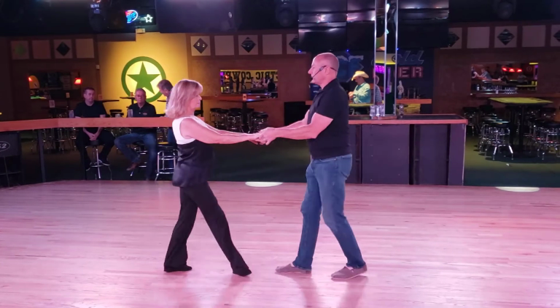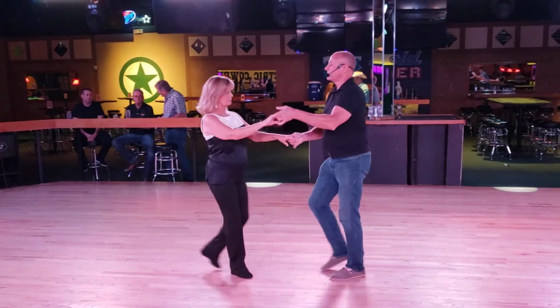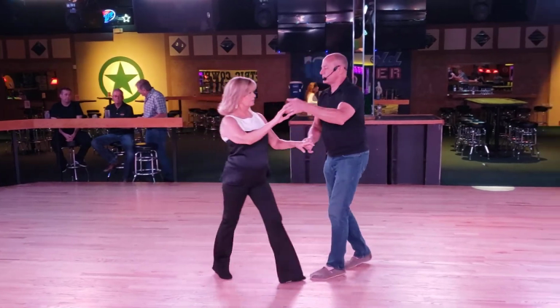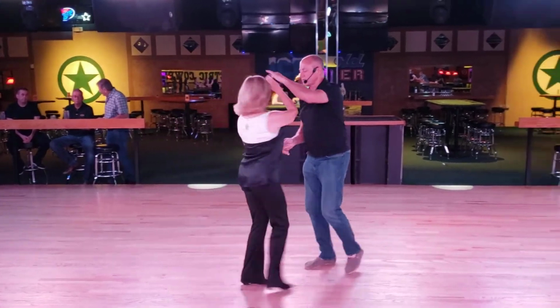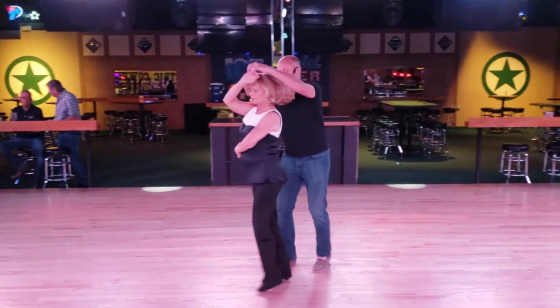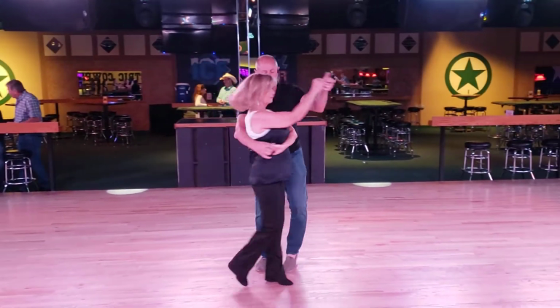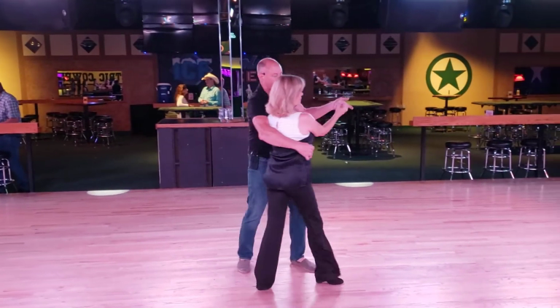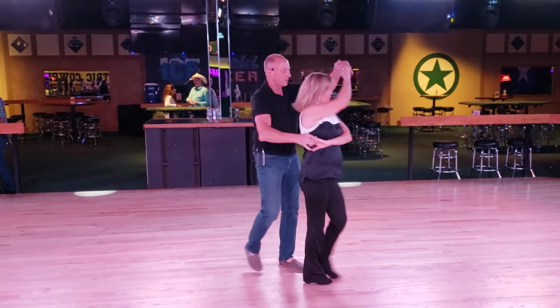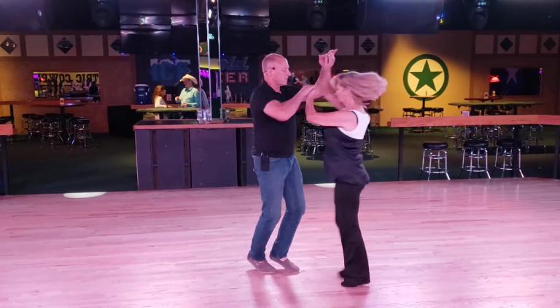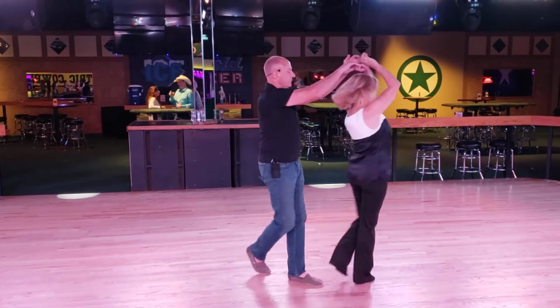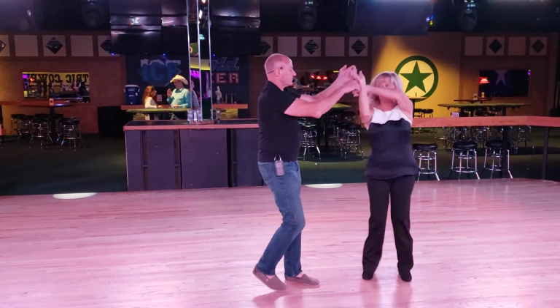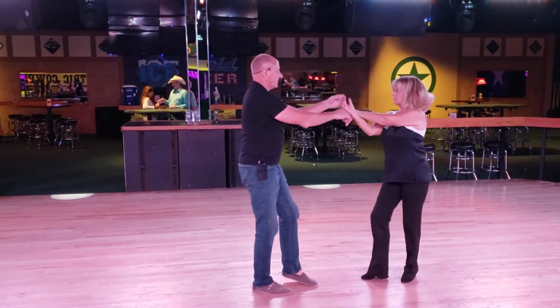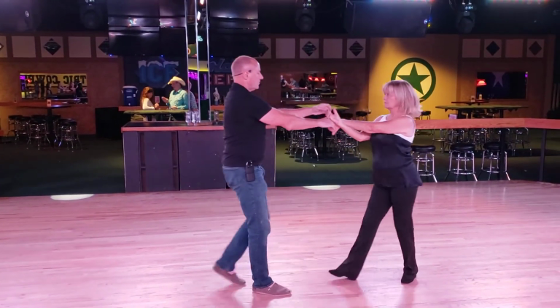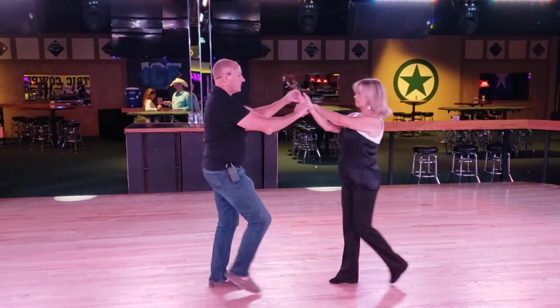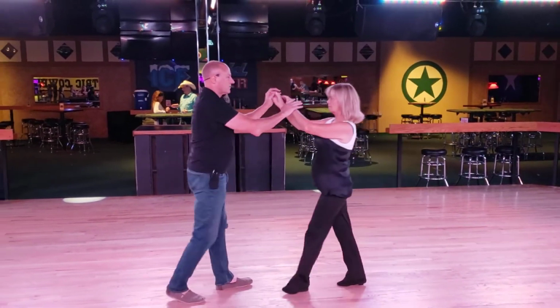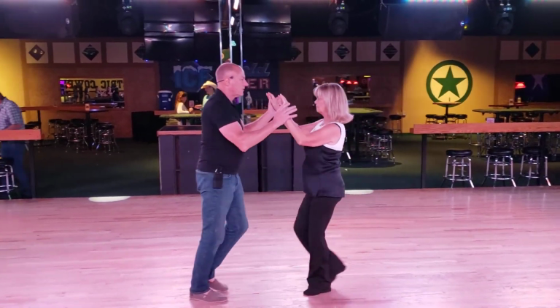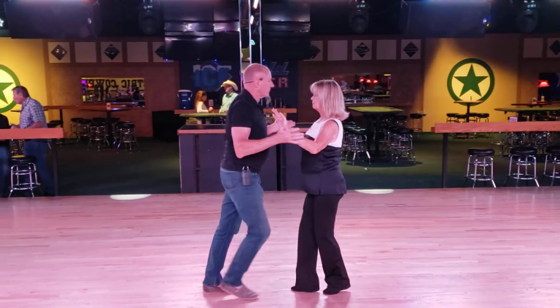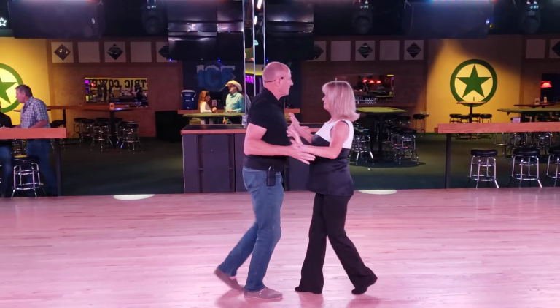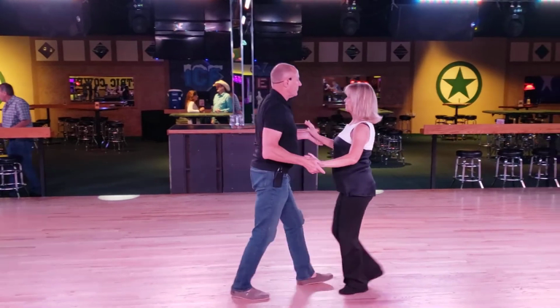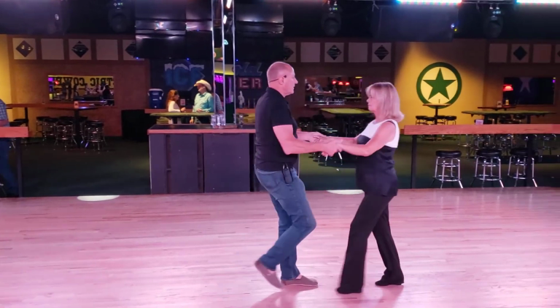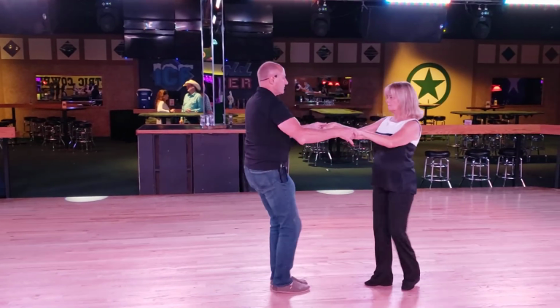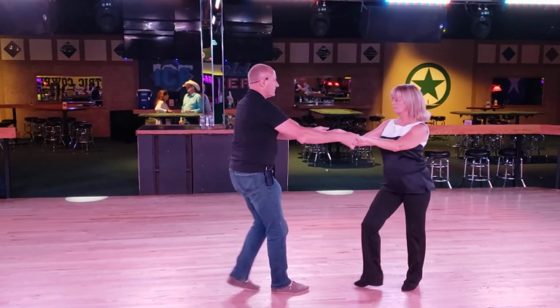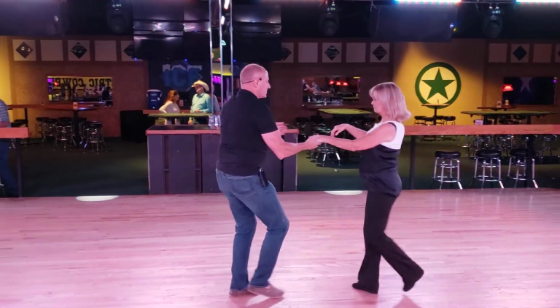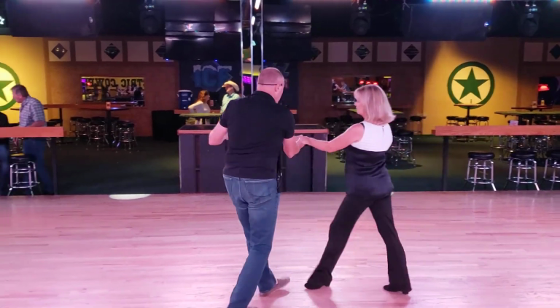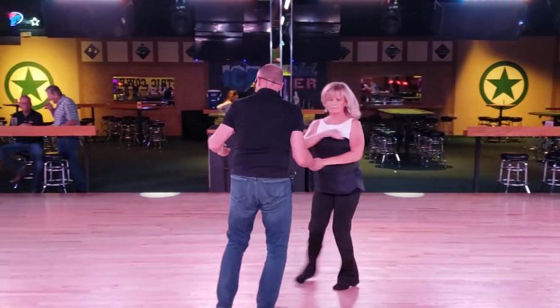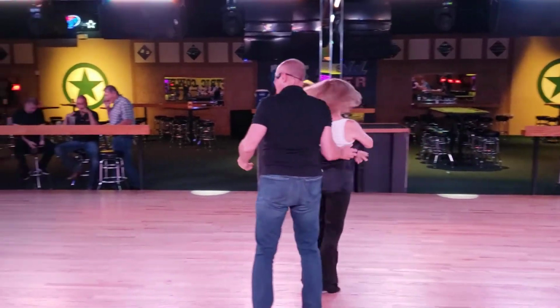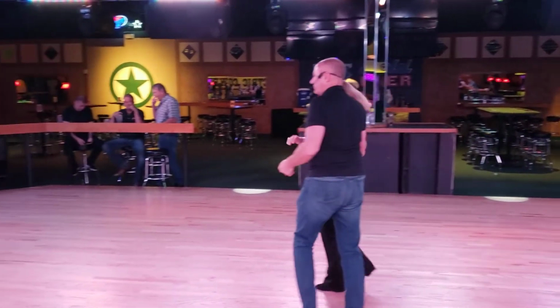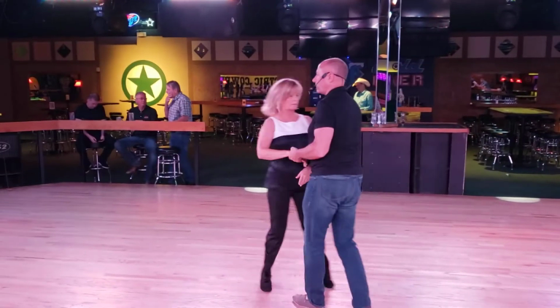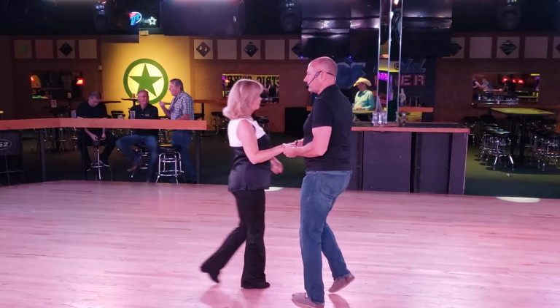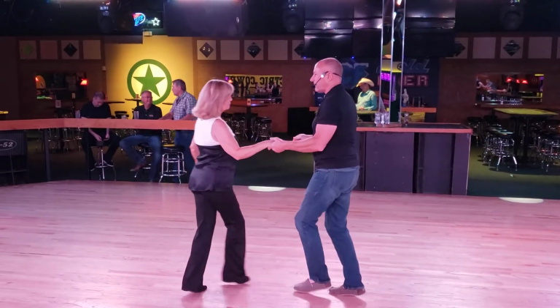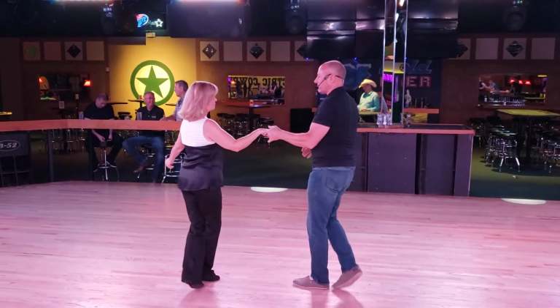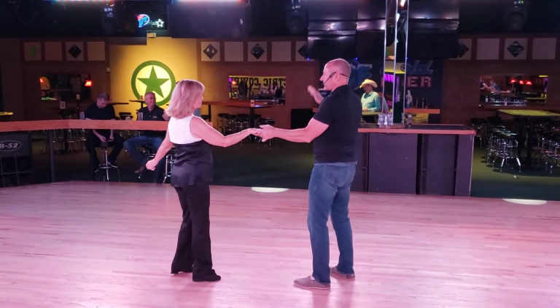One, two, three, and four, five, six. One, two, three, and four, five, and two, three, and four, five, and six.